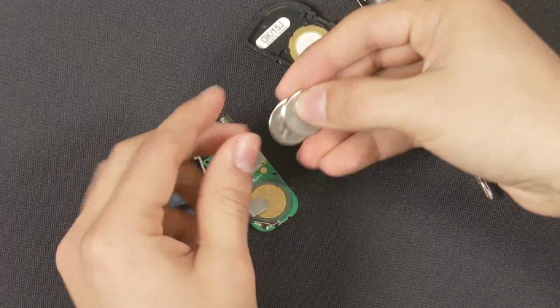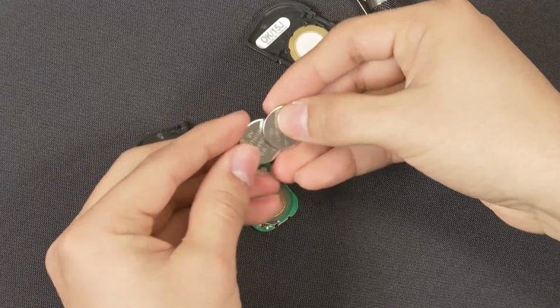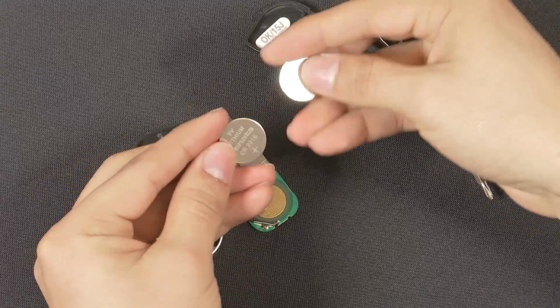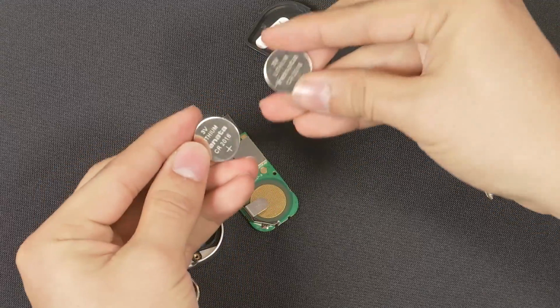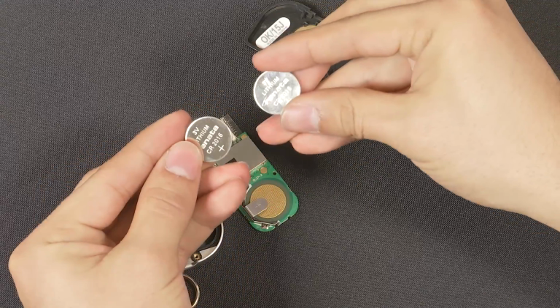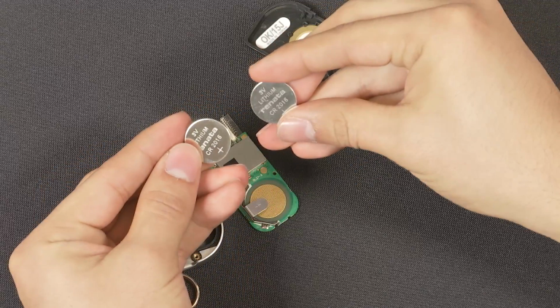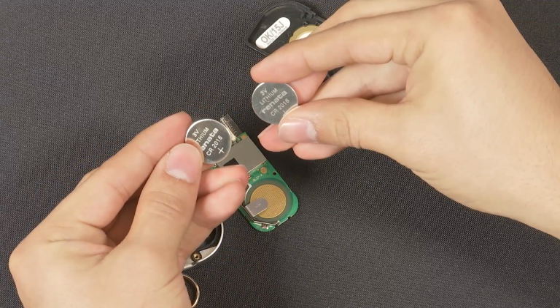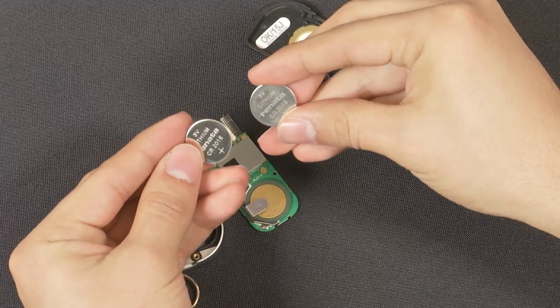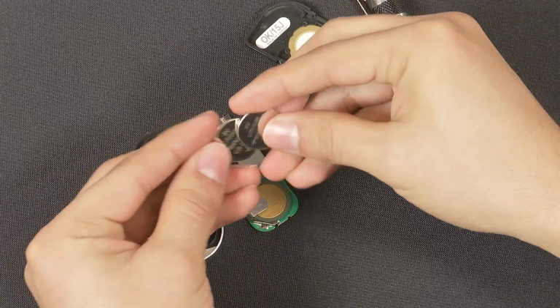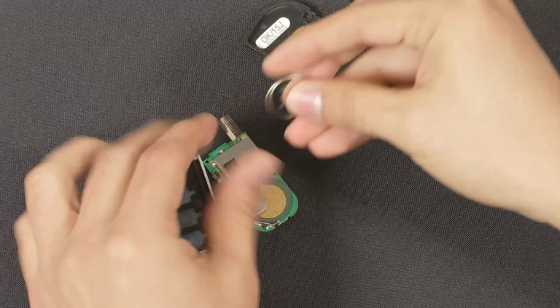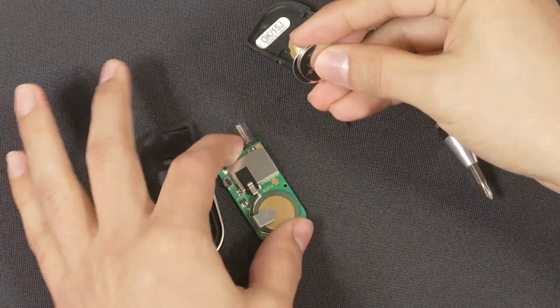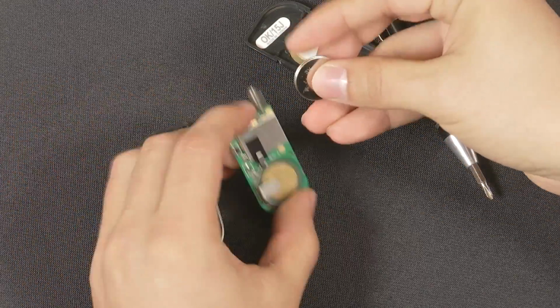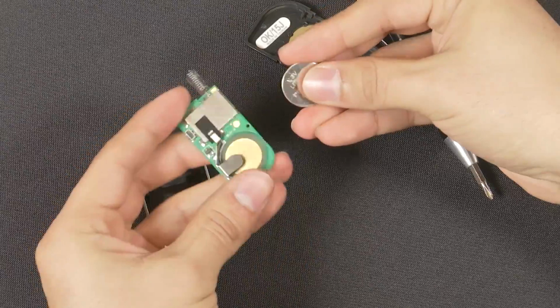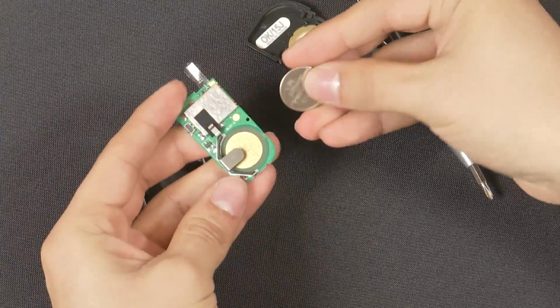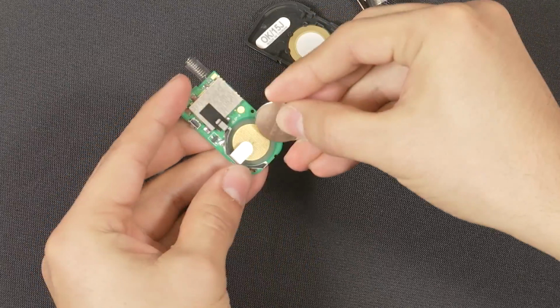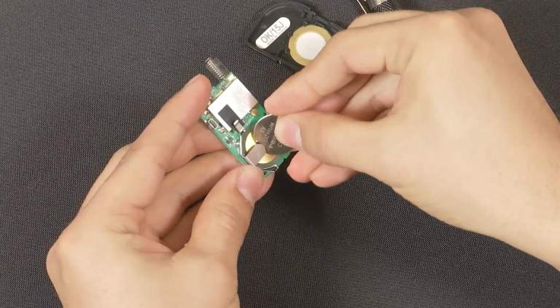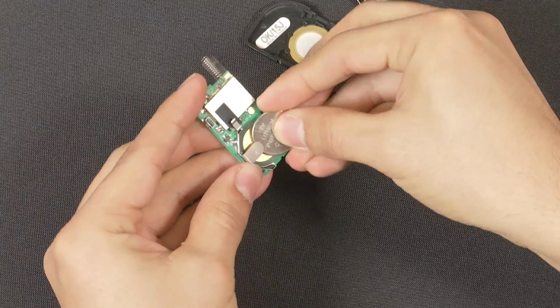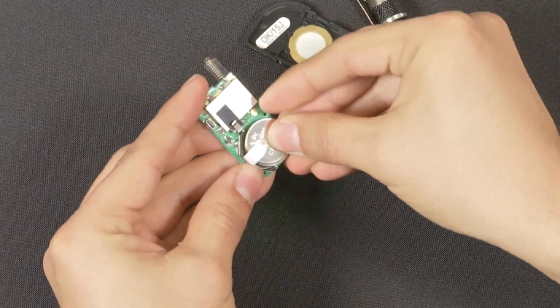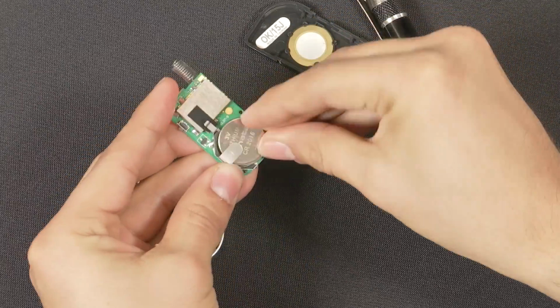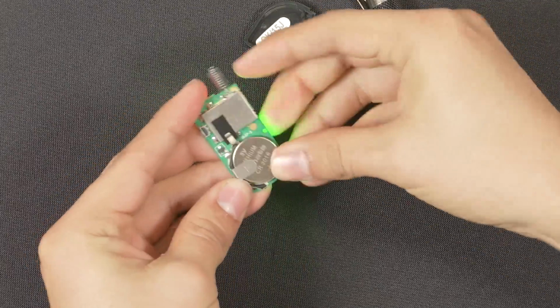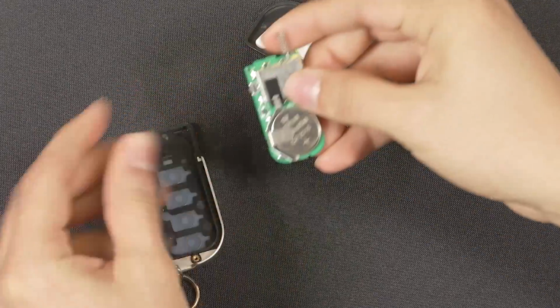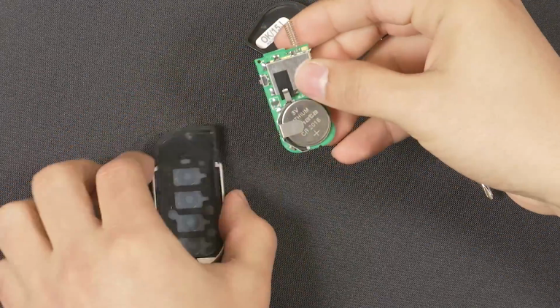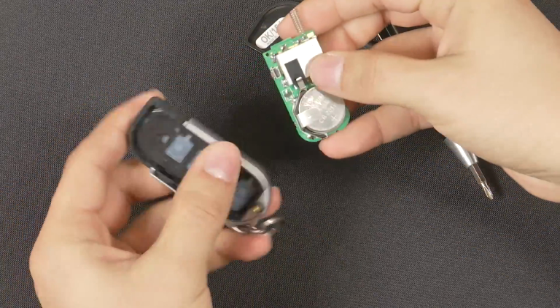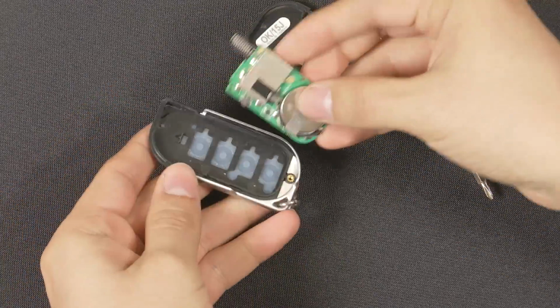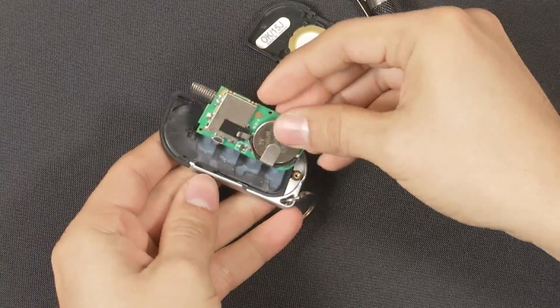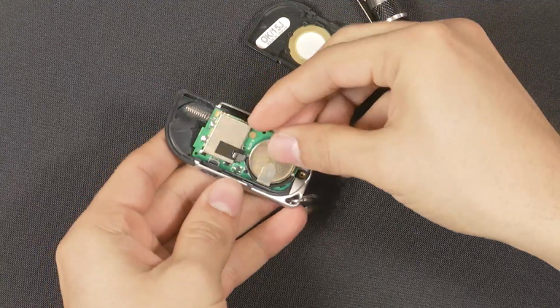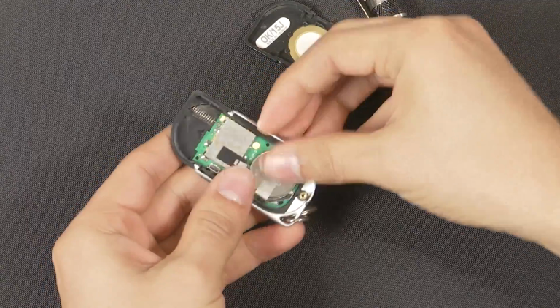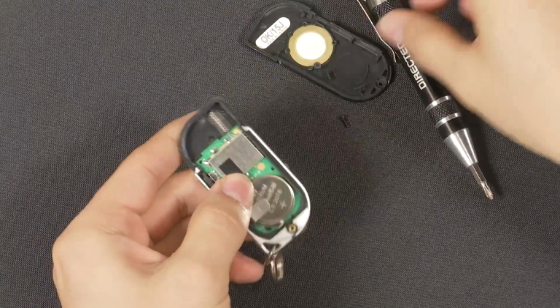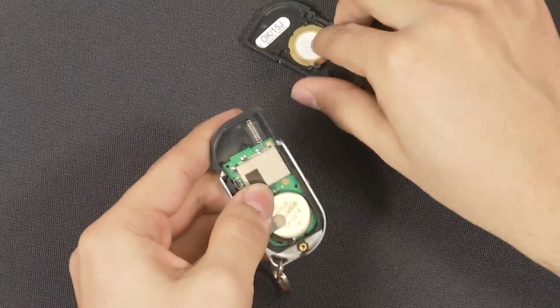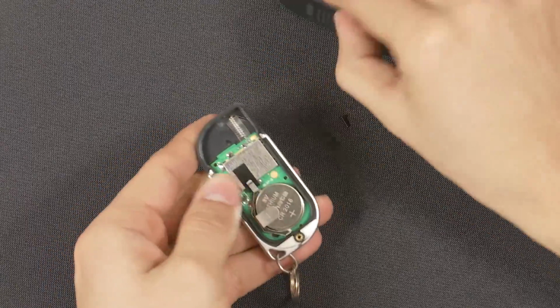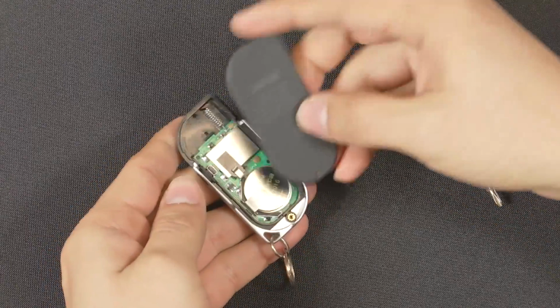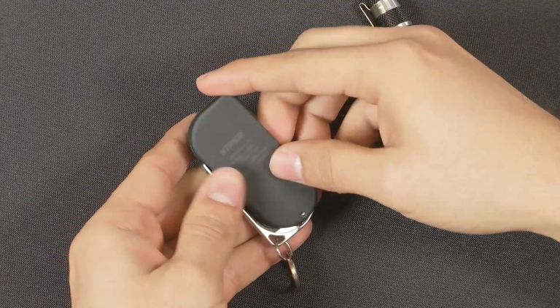This remote takes two CR2016 batteries. To replace the batteries, just put them in reverse order and reassemble the case.